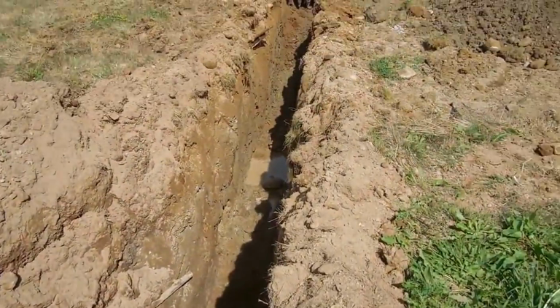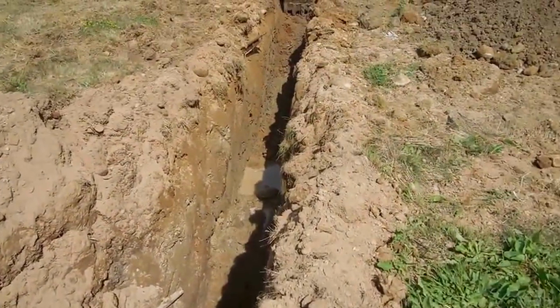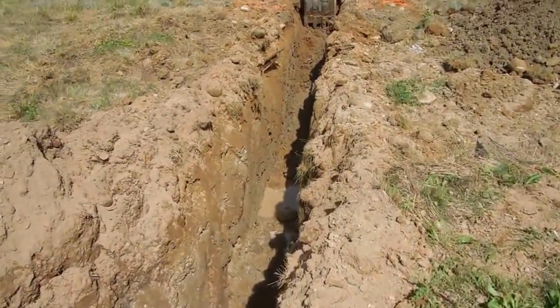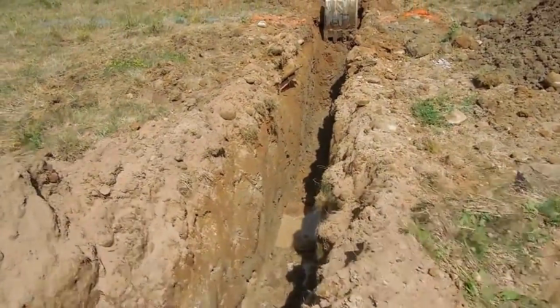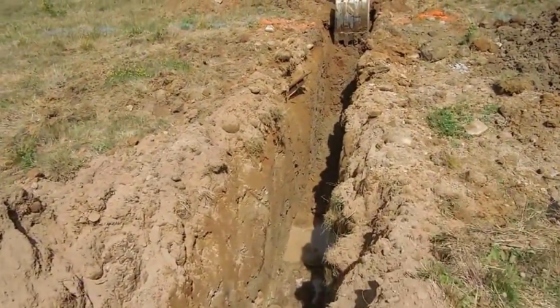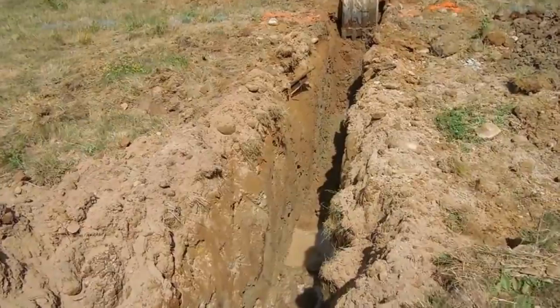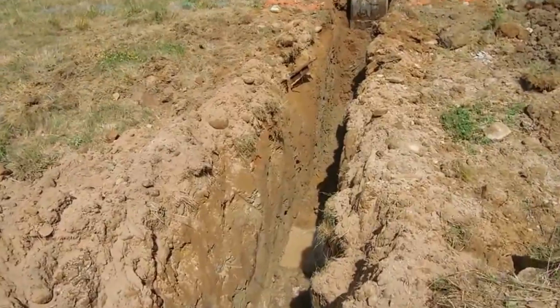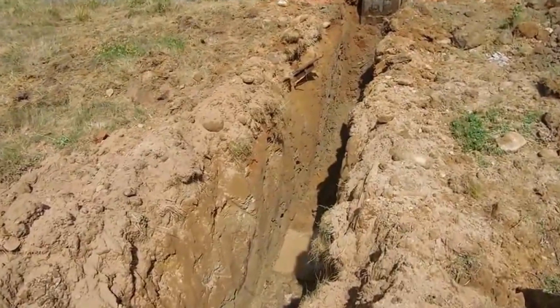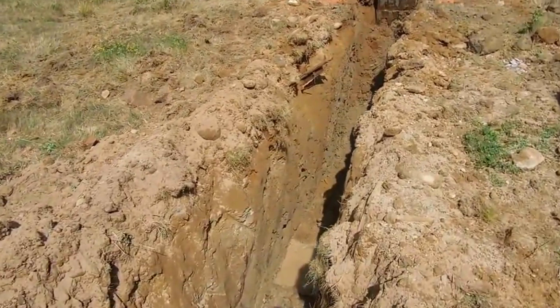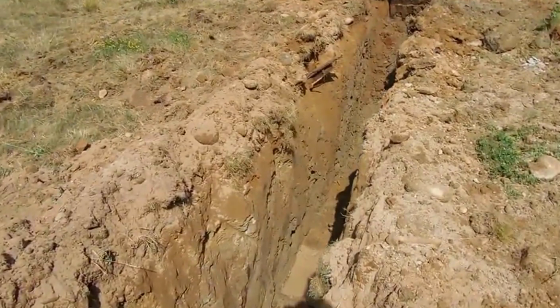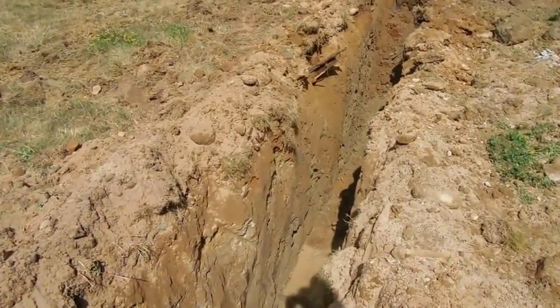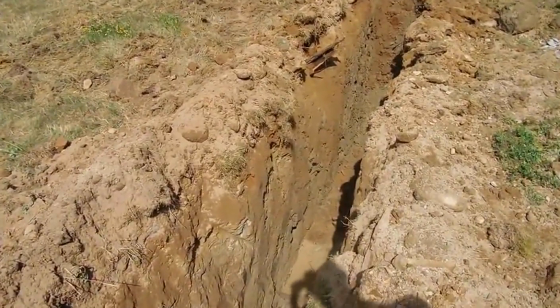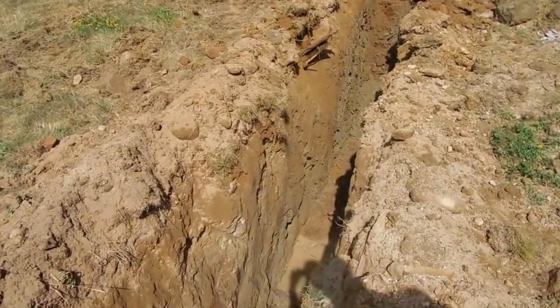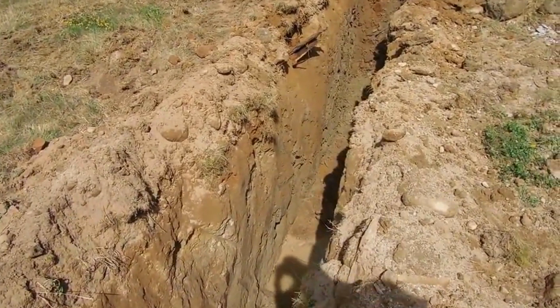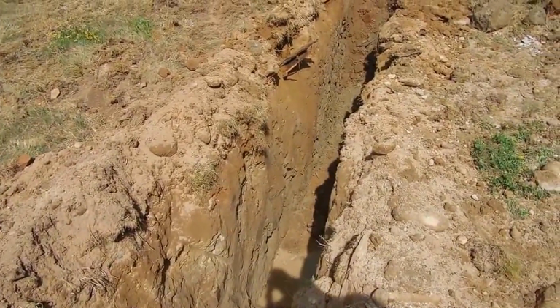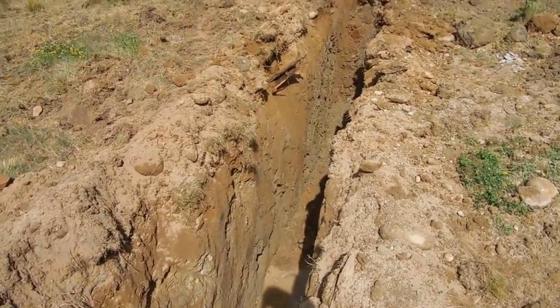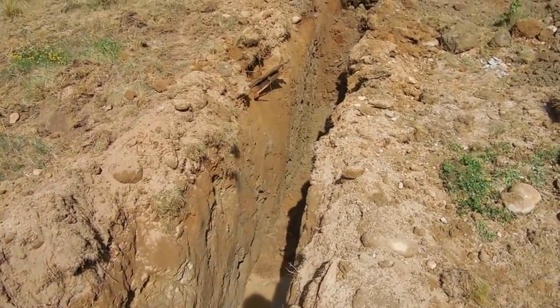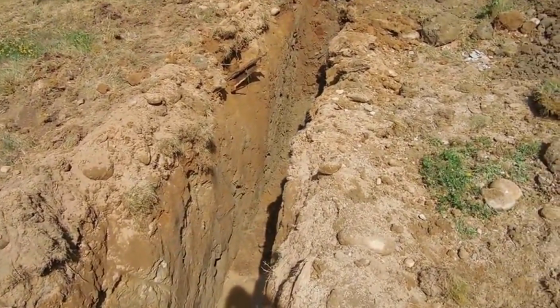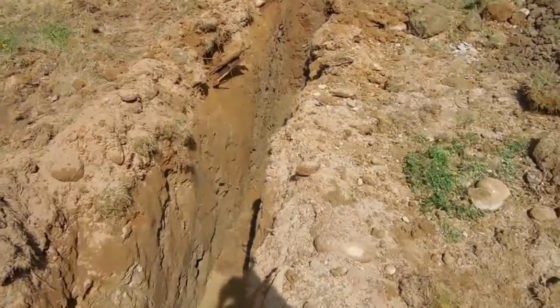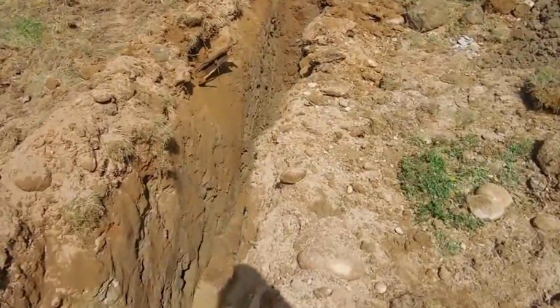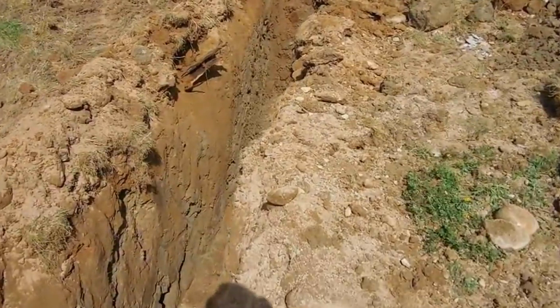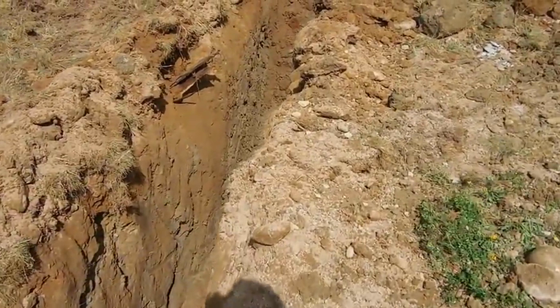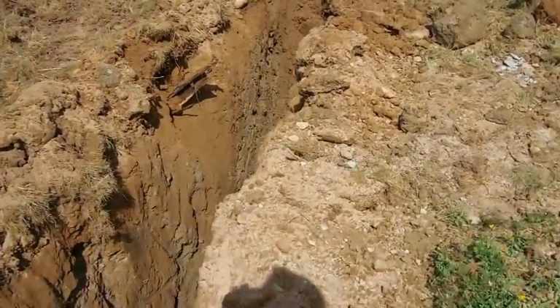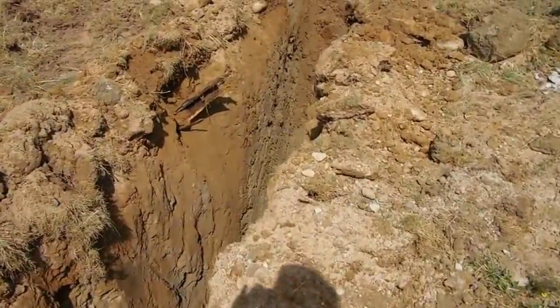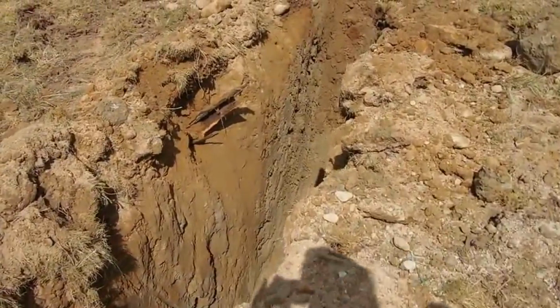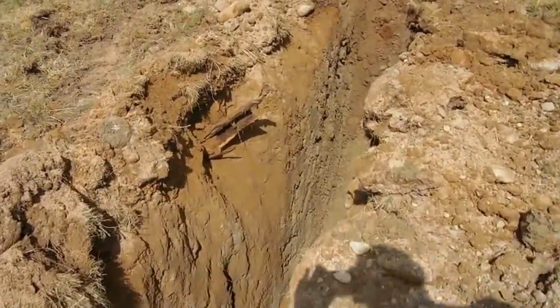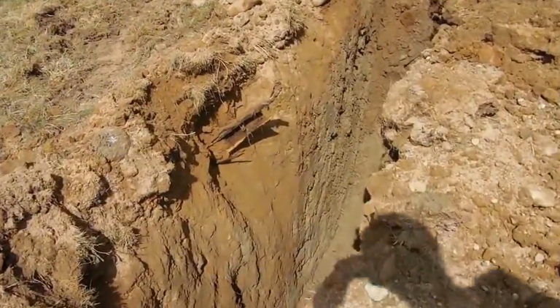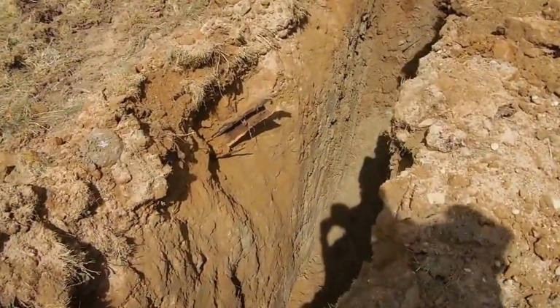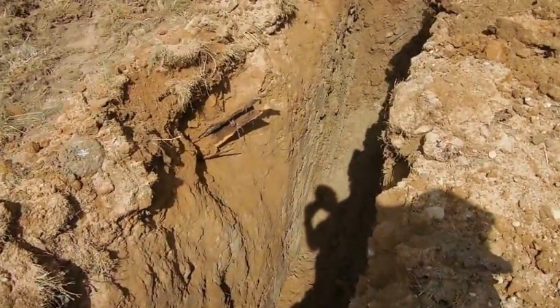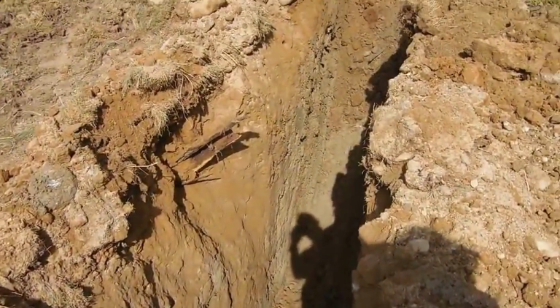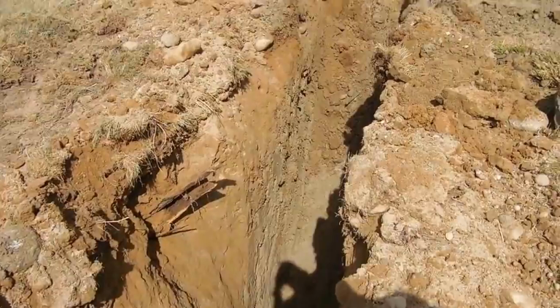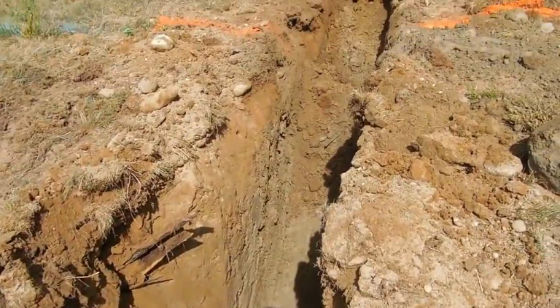The water in the bottom of the trench — there was a water line there and we got it. Fortunately, easy to fix, easy to repair. And now that we know where it is, we don't have to worry about breaking it again.